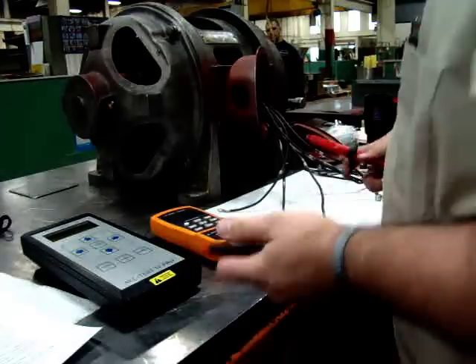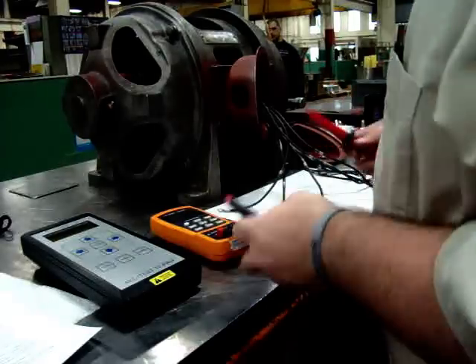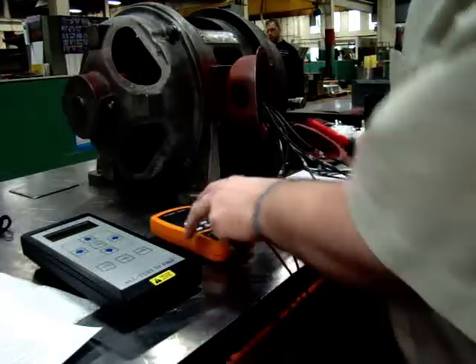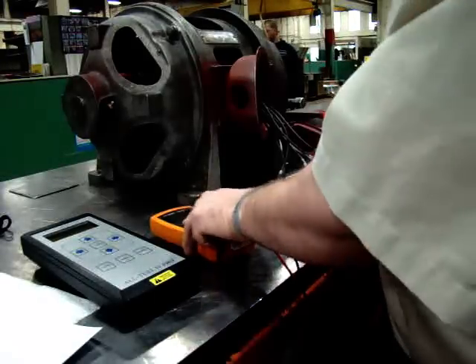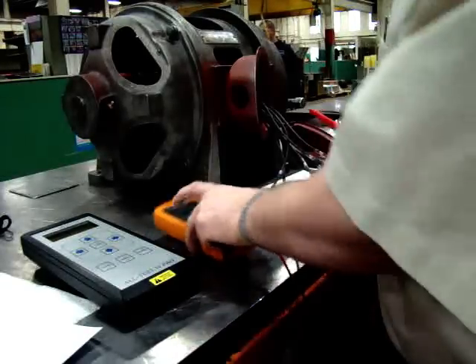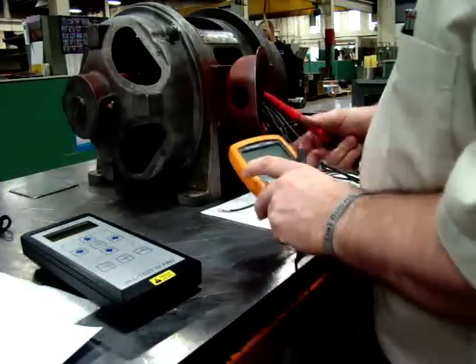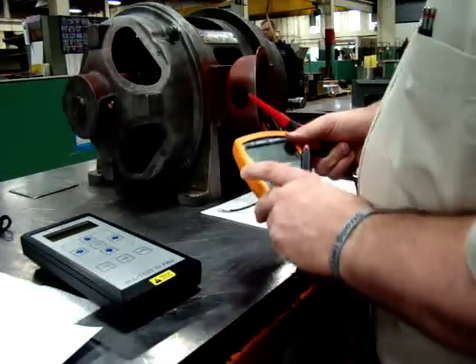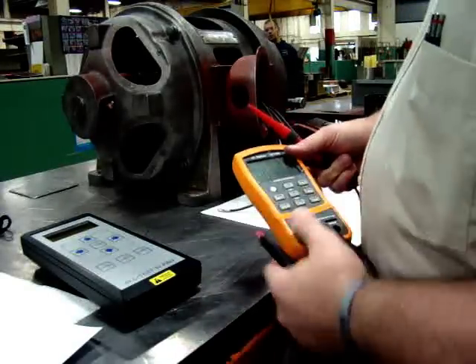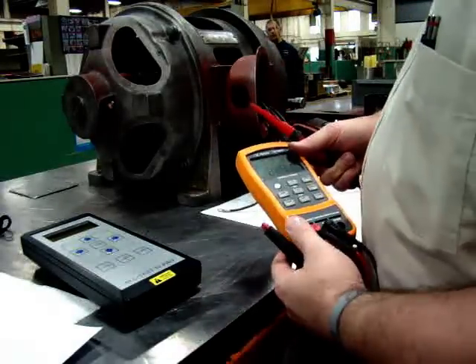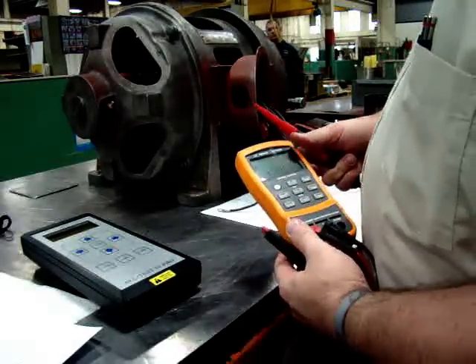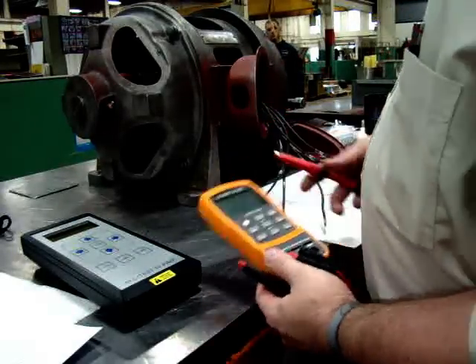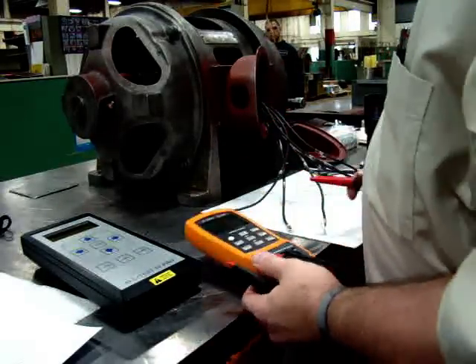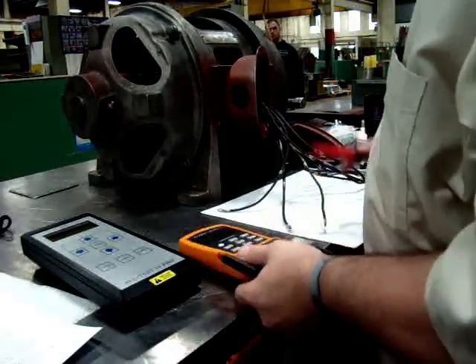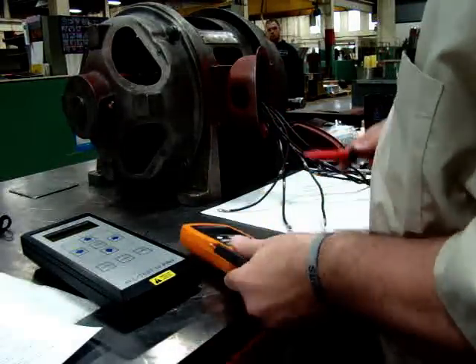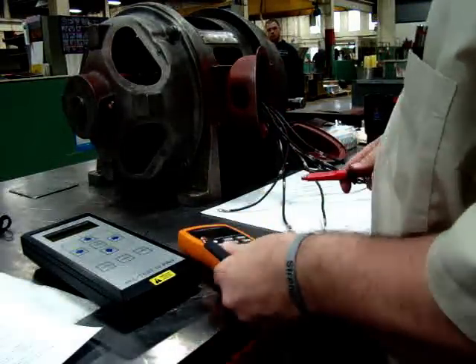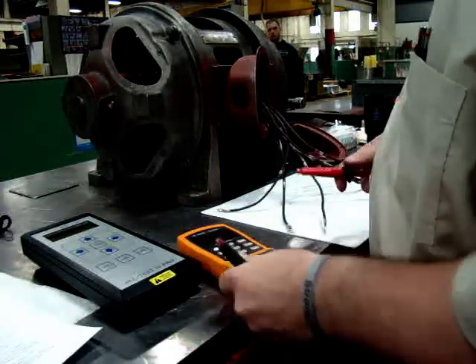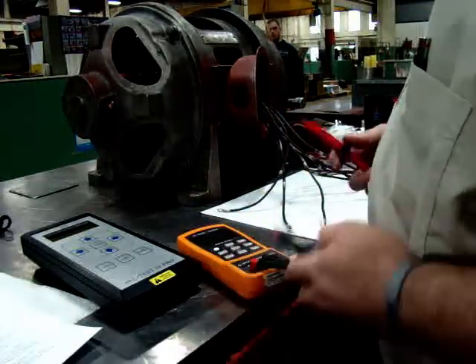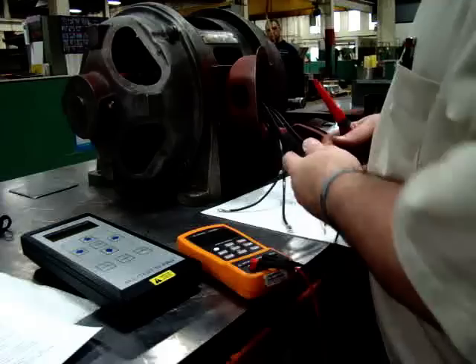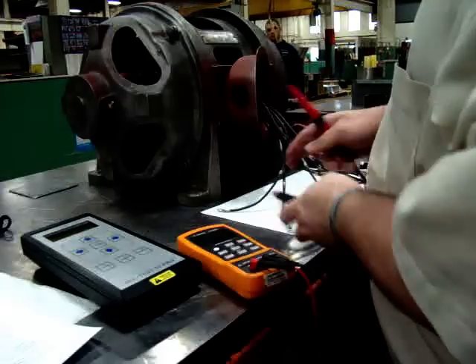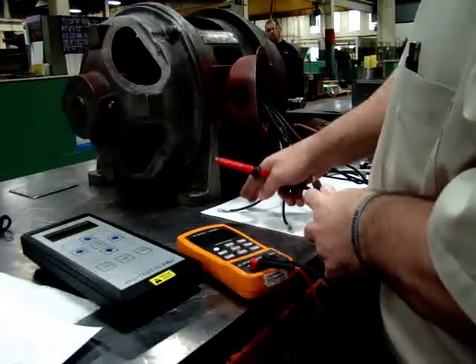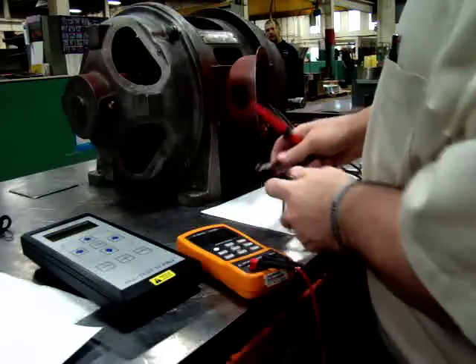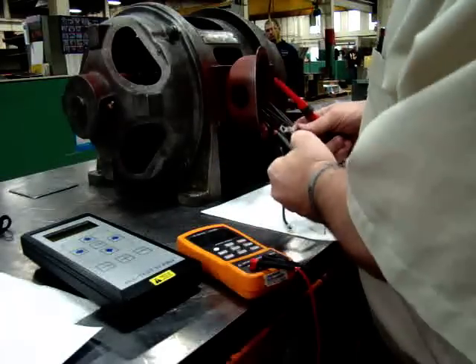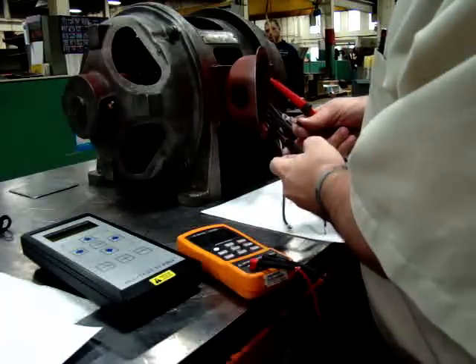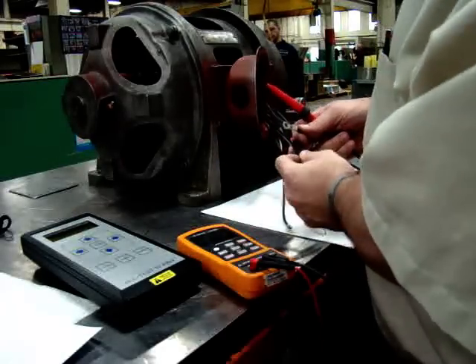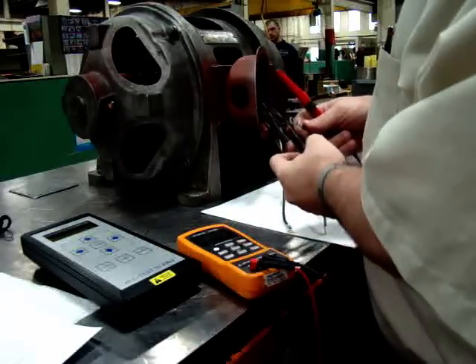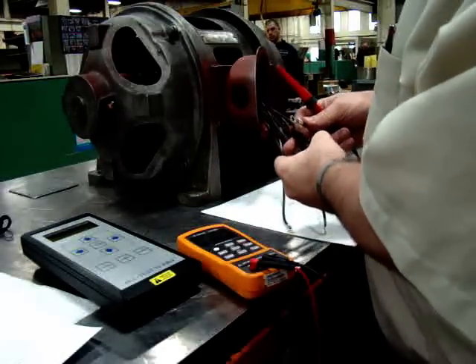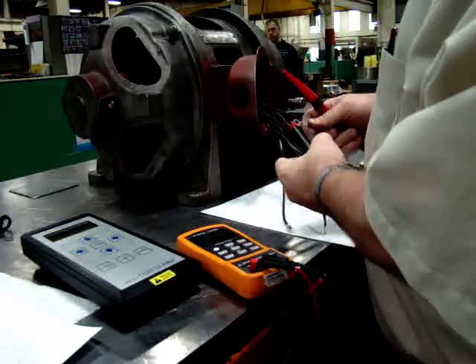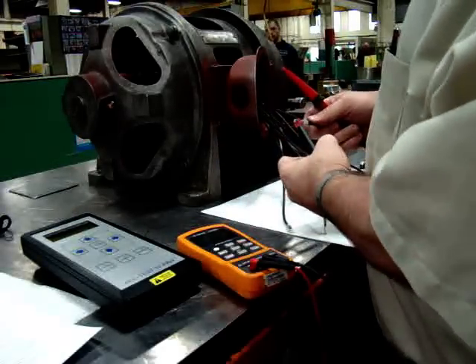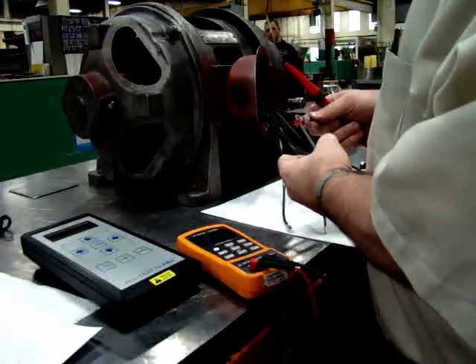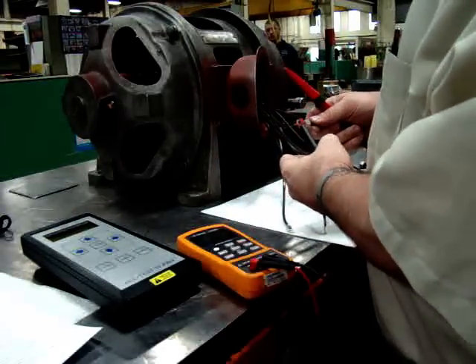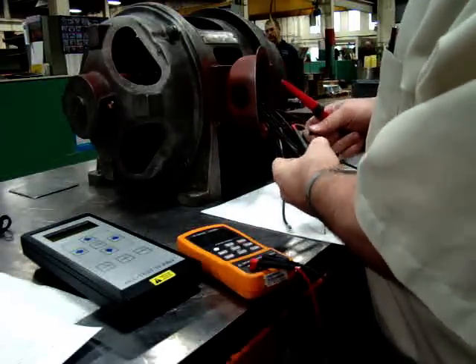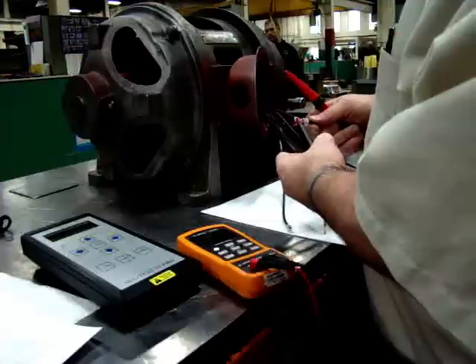So let's start out. We'll start out with the Agilent meter, and we're going to start with the motor properly connected. This is a 230/460 volt standard motor.